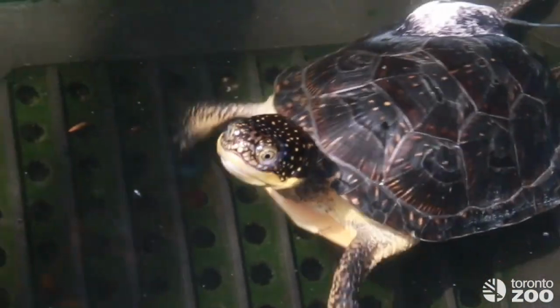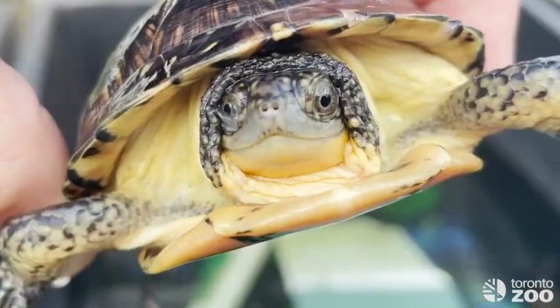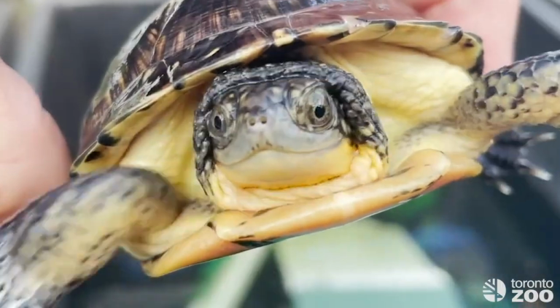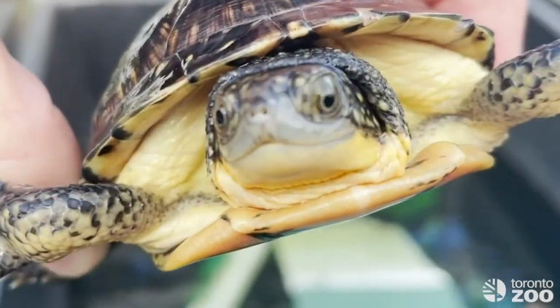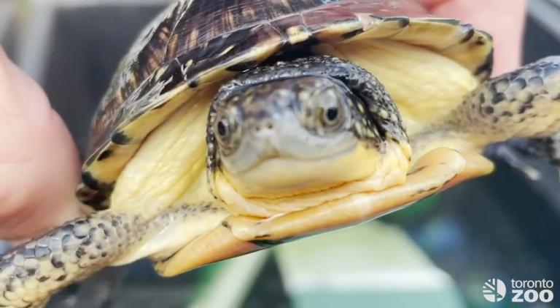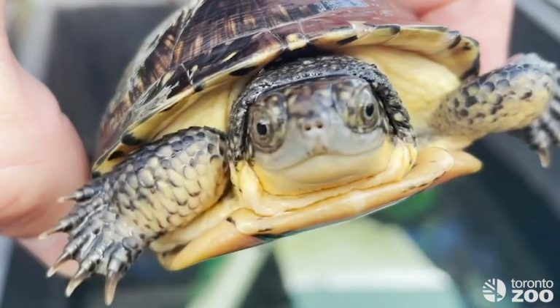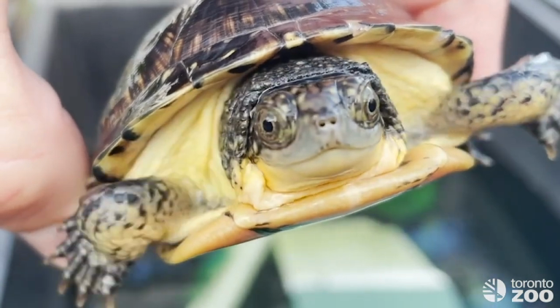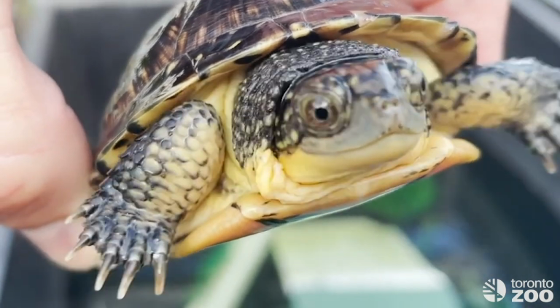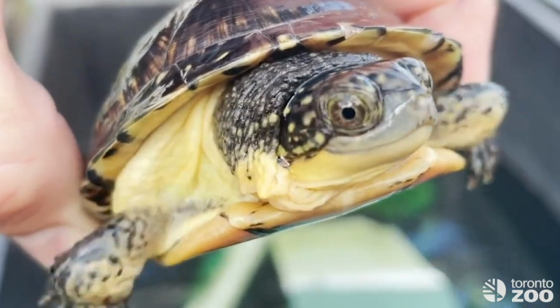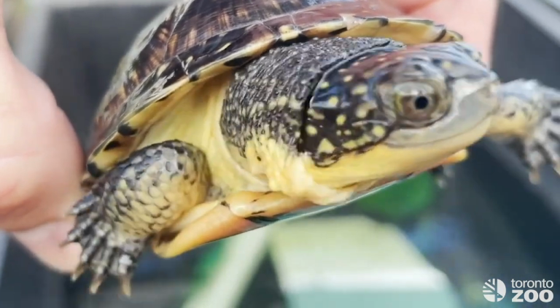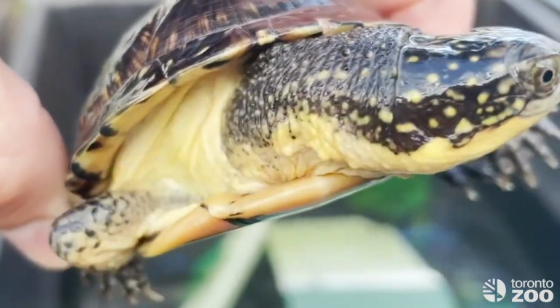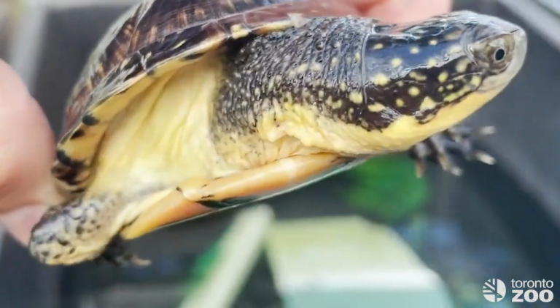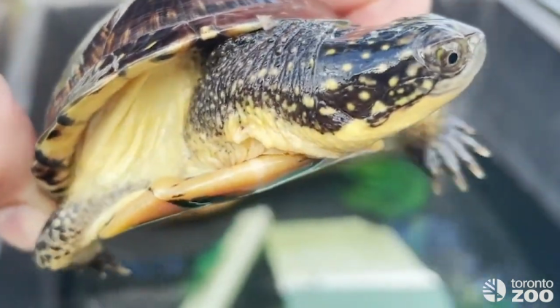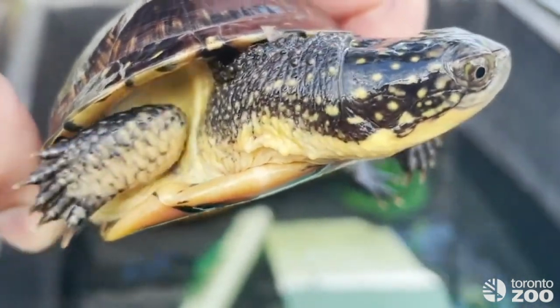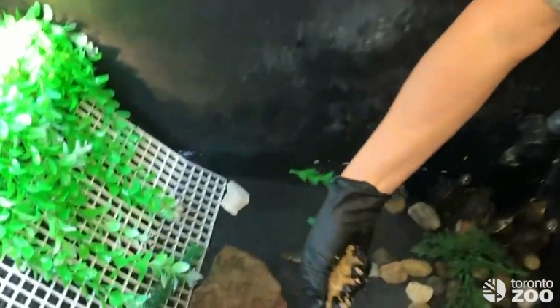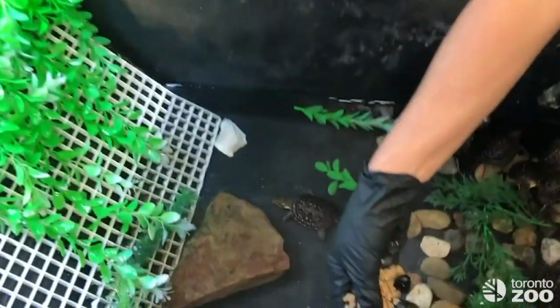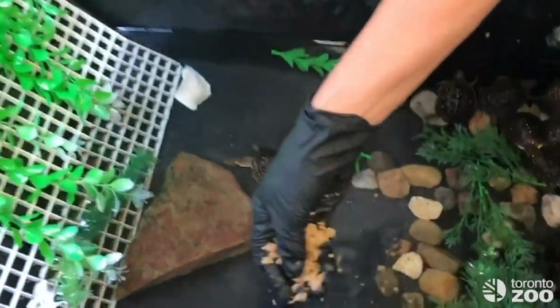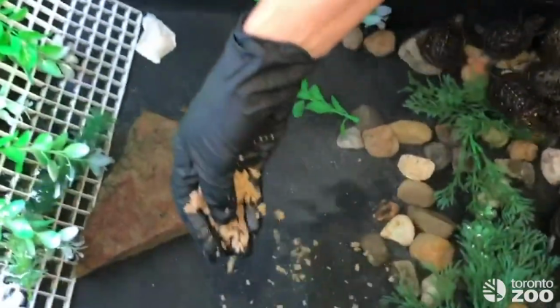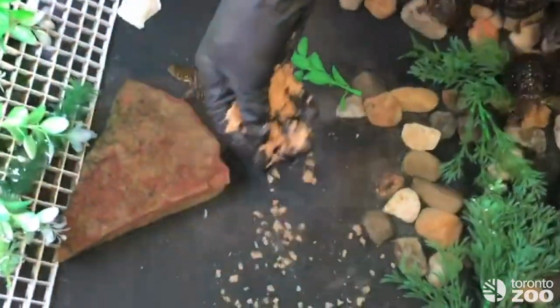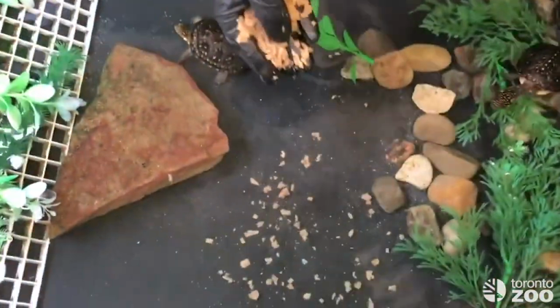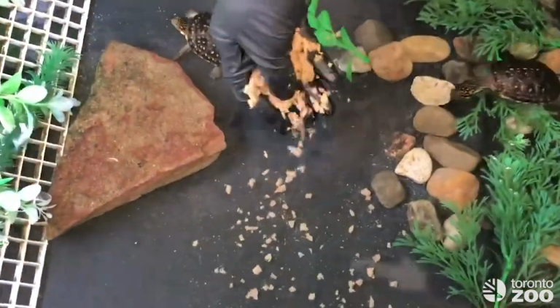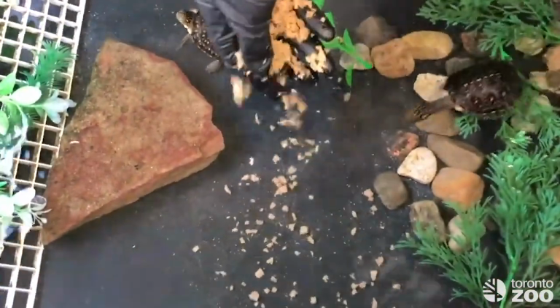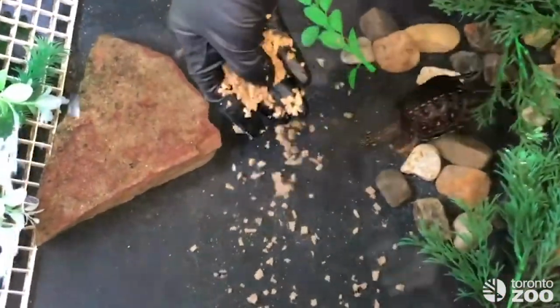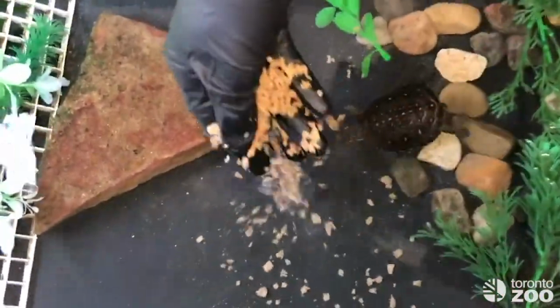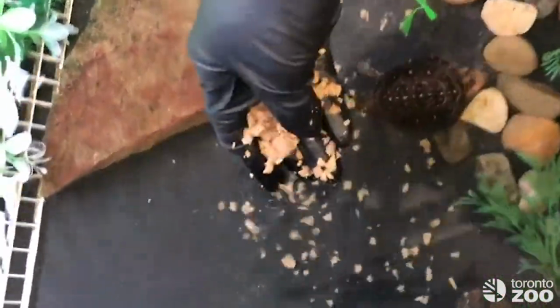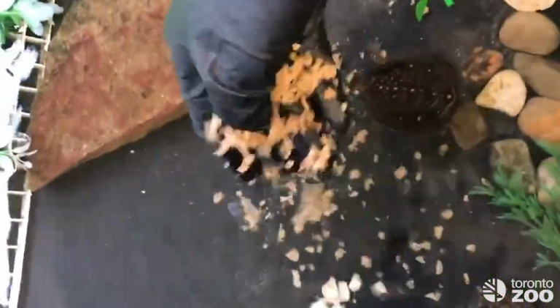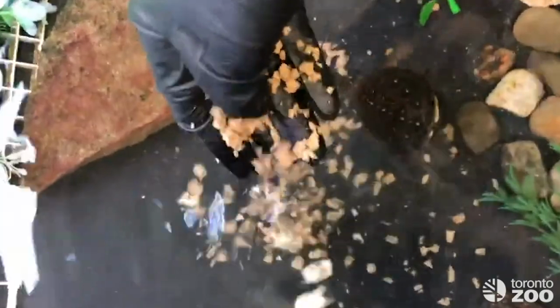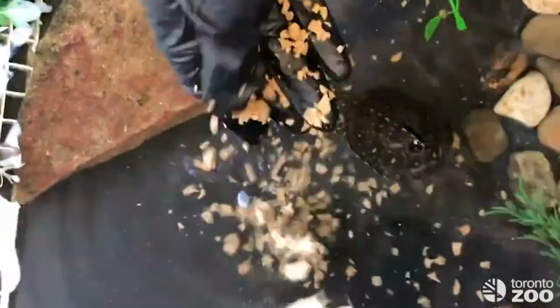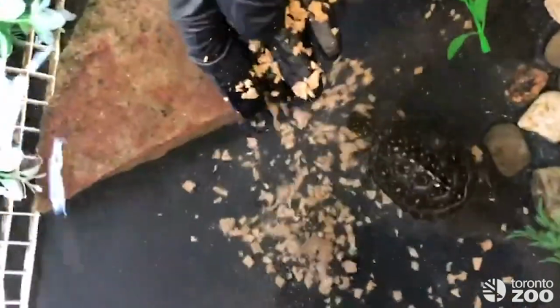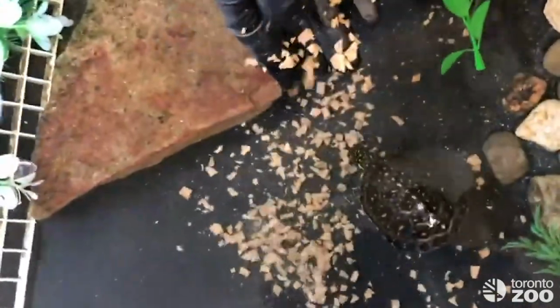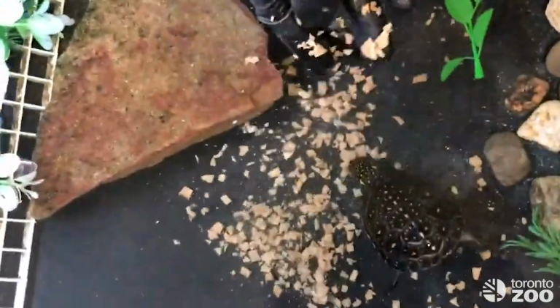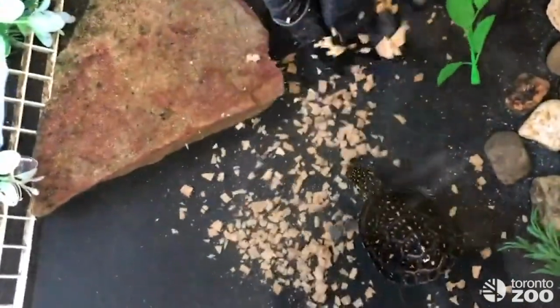Once they're two years old, these juveniles move to the Wildlife Health Center's outdoor enclosures to acclimate to the elements. They are fed three times a week with a diet from our nutrition team, but they still need to hunt or find the food on their own to encourage behaviors and instincts that will be required in the wild.